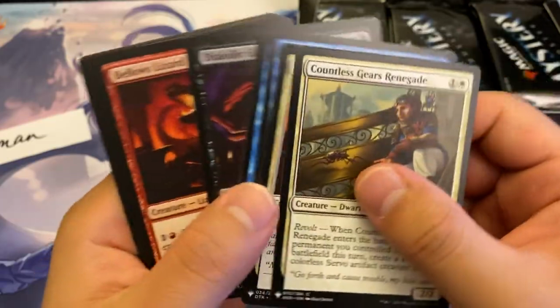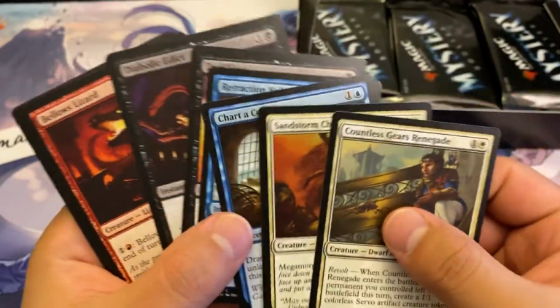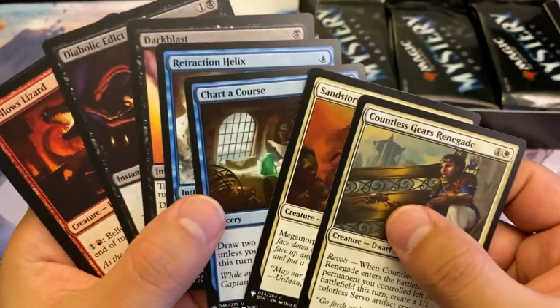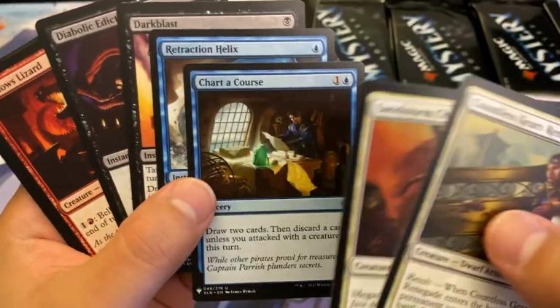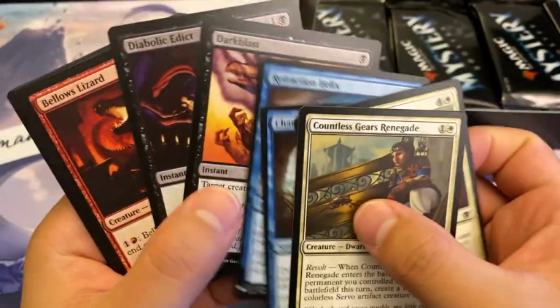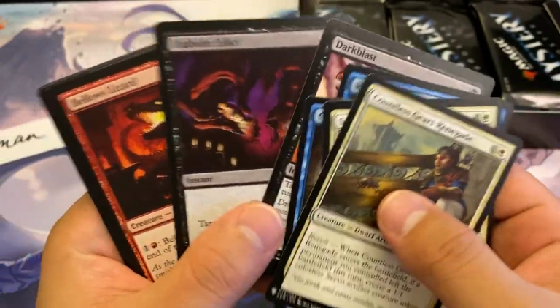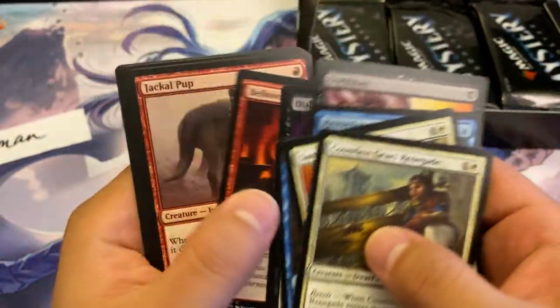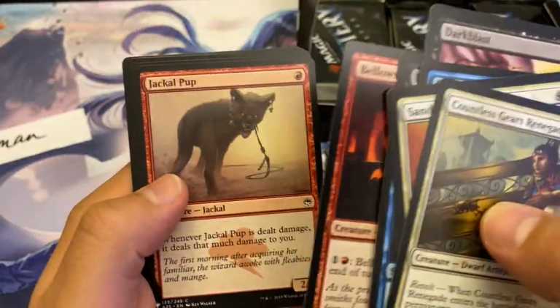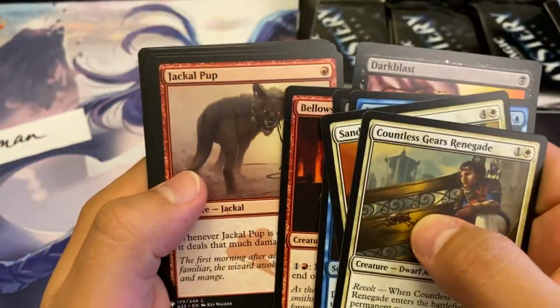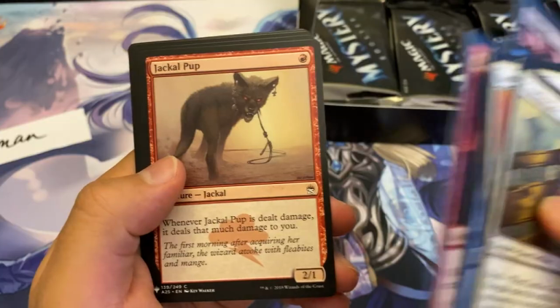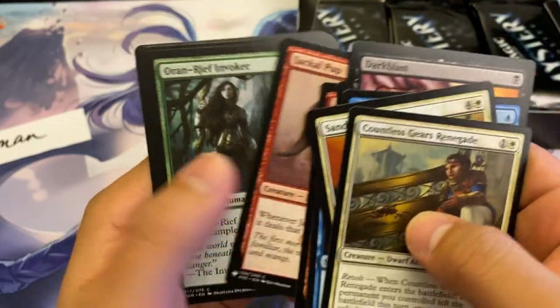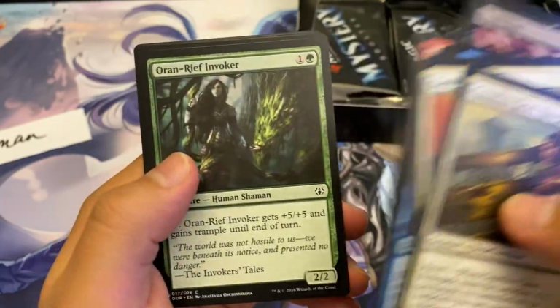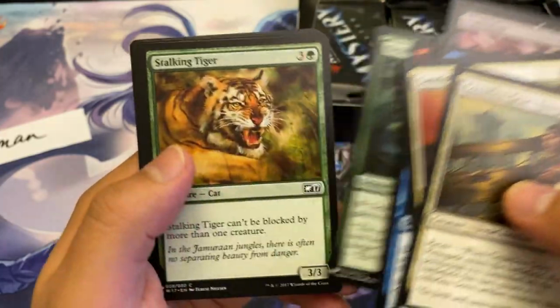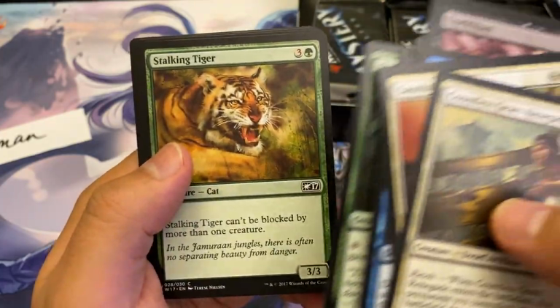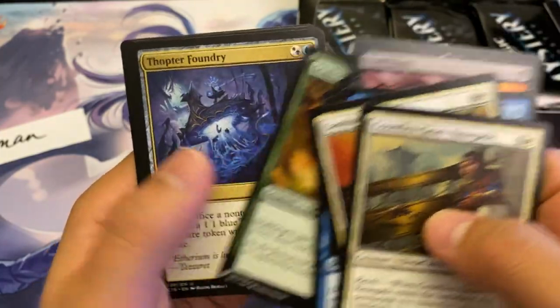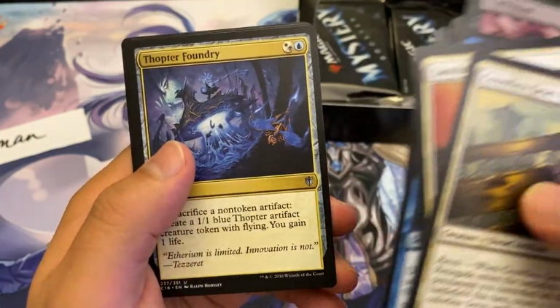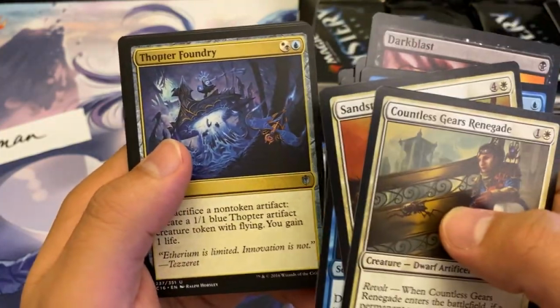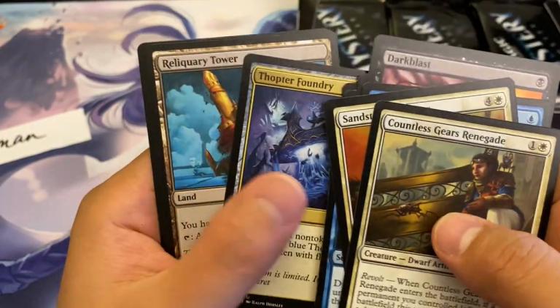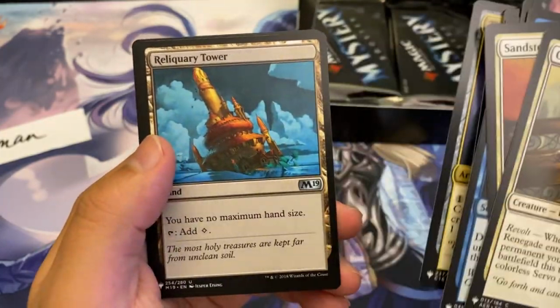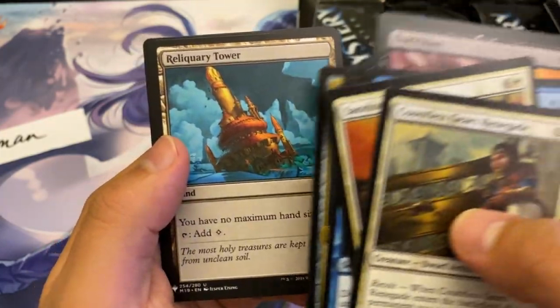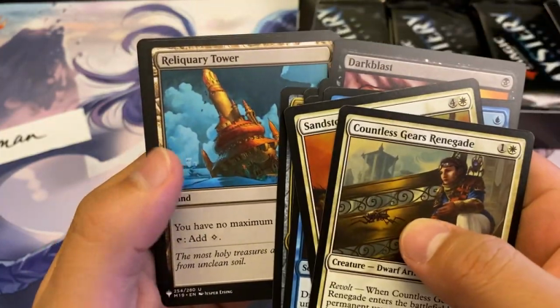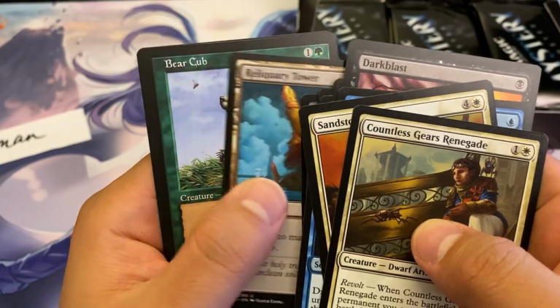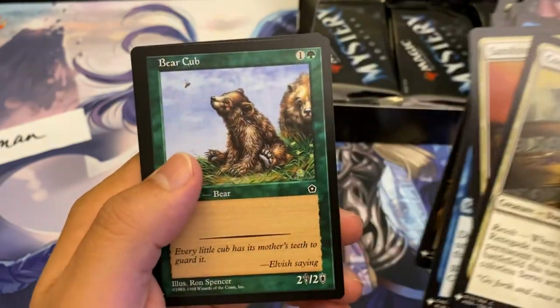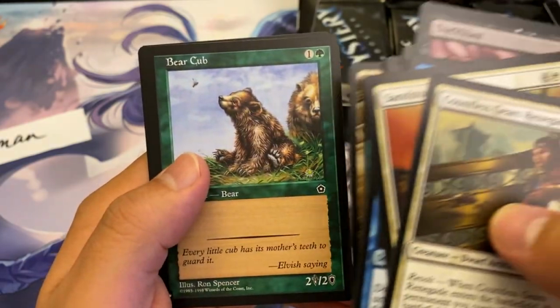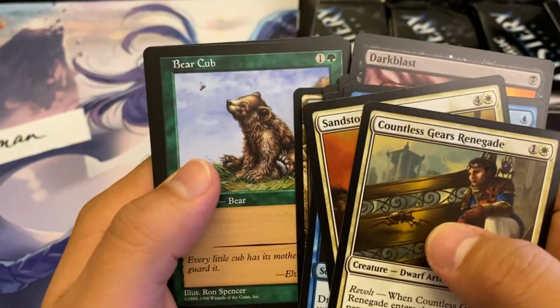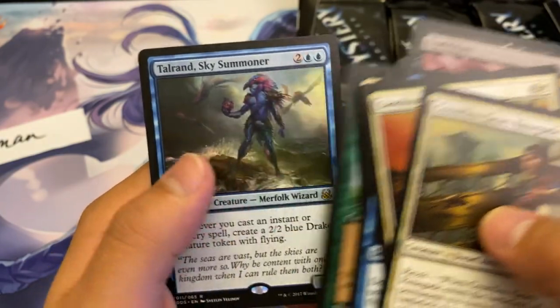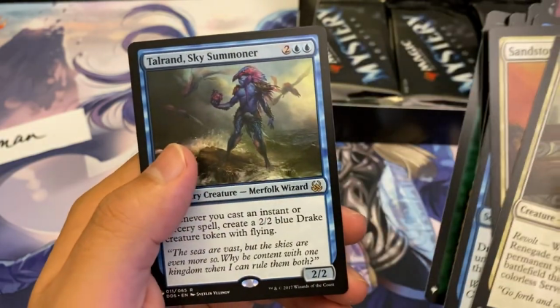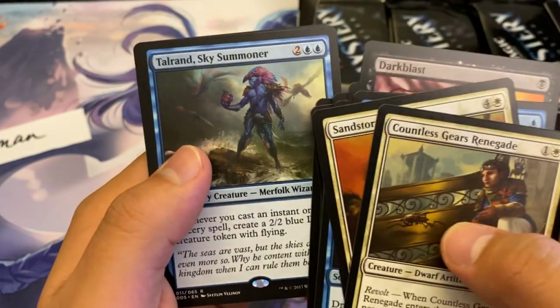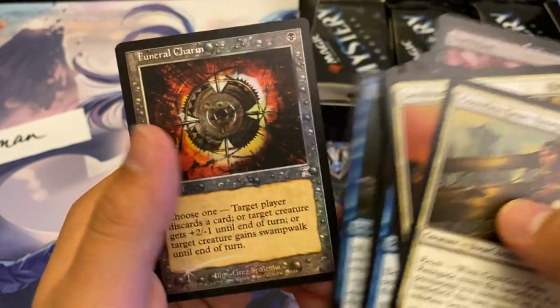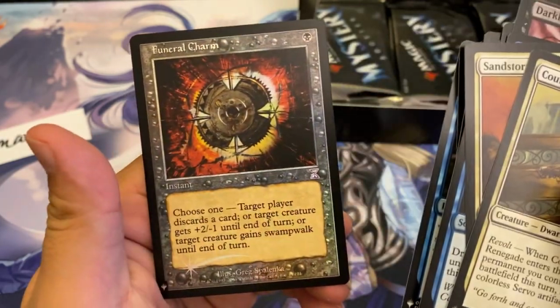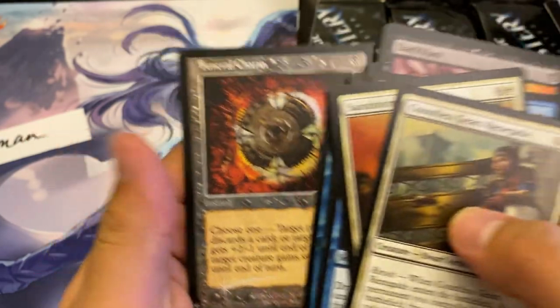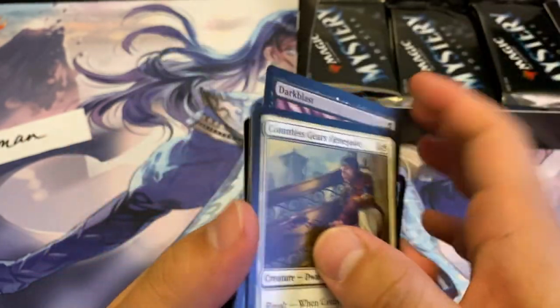Still, there's Charter Chorus, Dark Blast, Jack of Puppets, so many playables. Thopter Foundry, Red Lacquire Tower — look at that — Value Bear Cub, Tauron, Sky Sevener, and a little Funeral Charm.